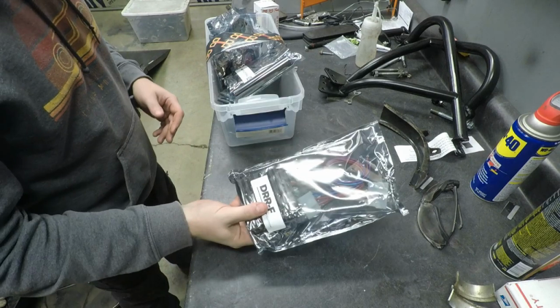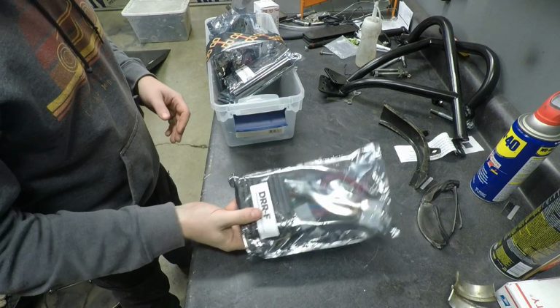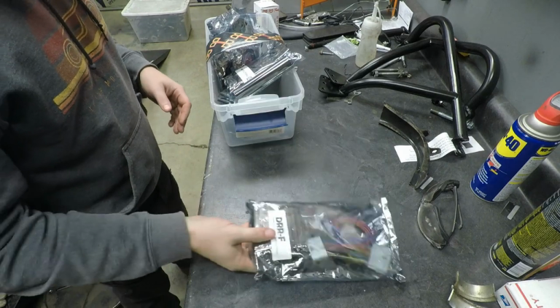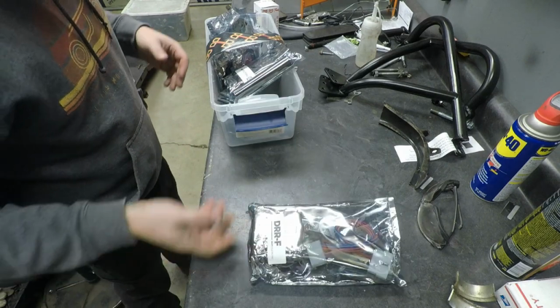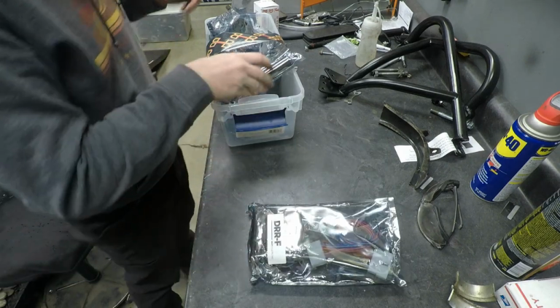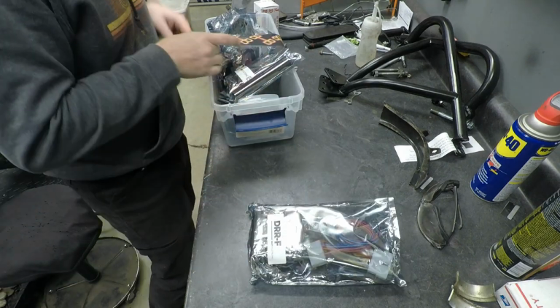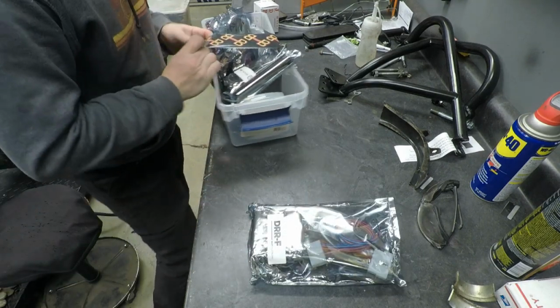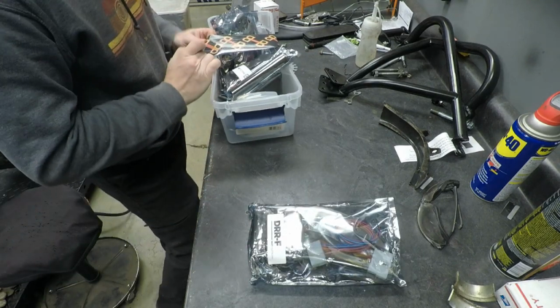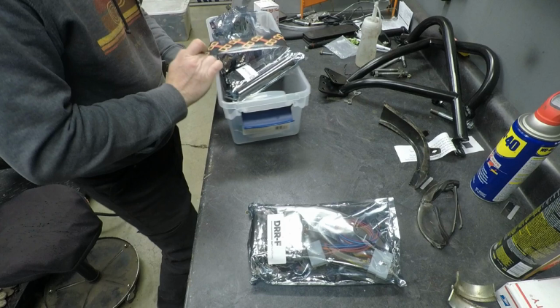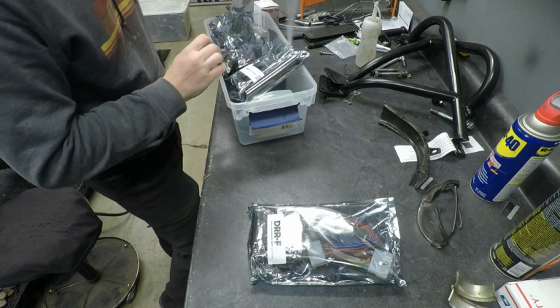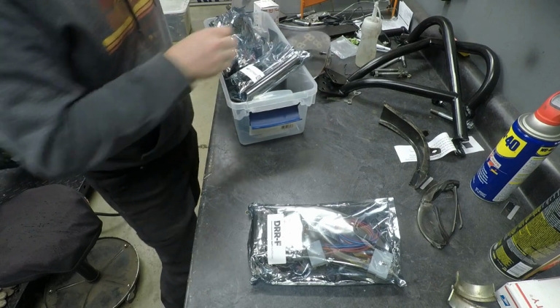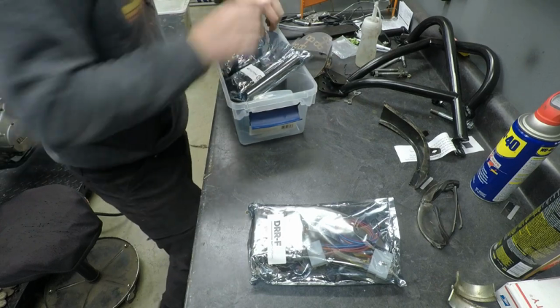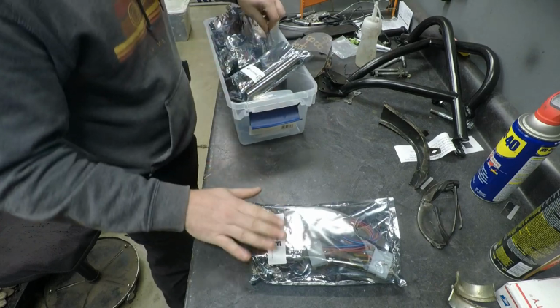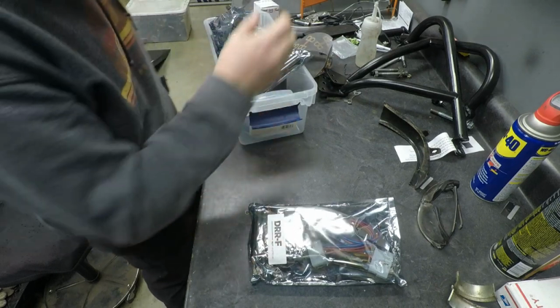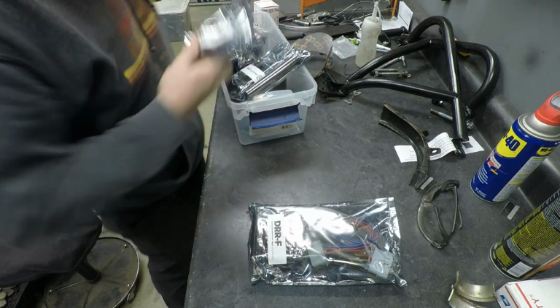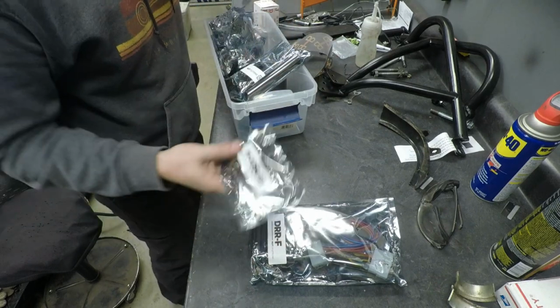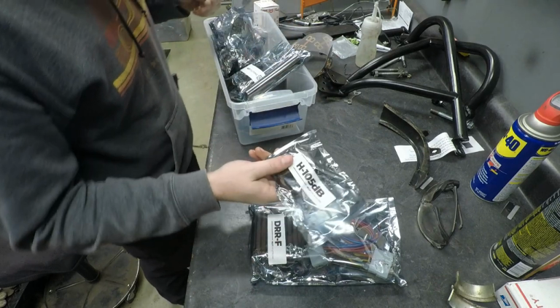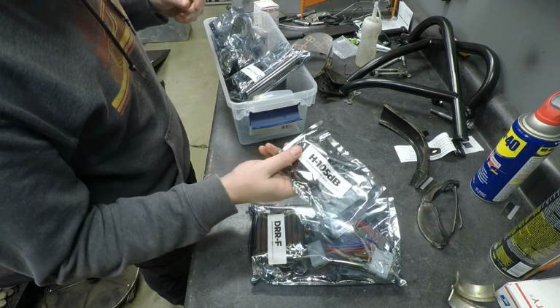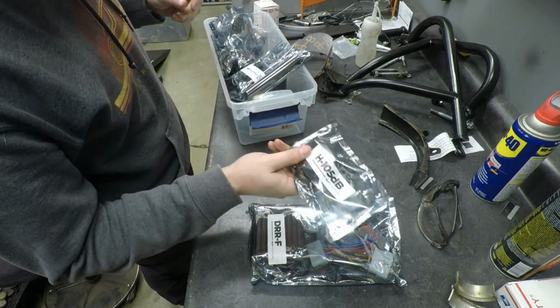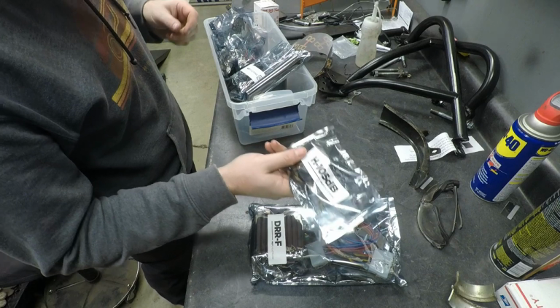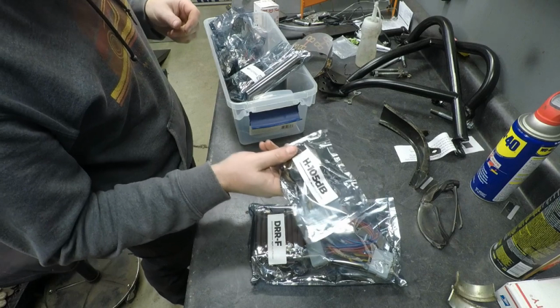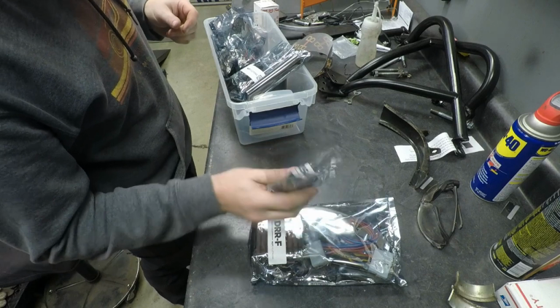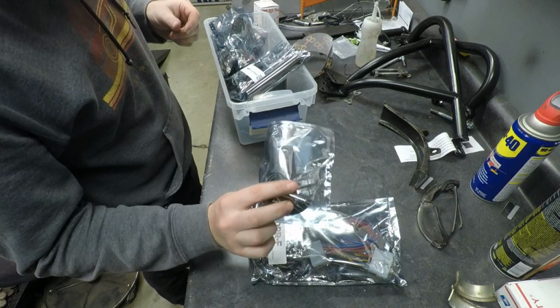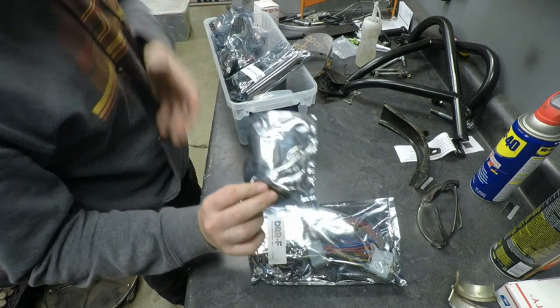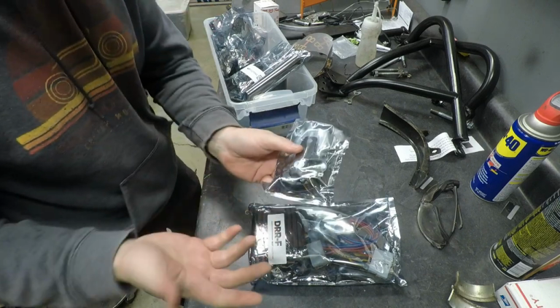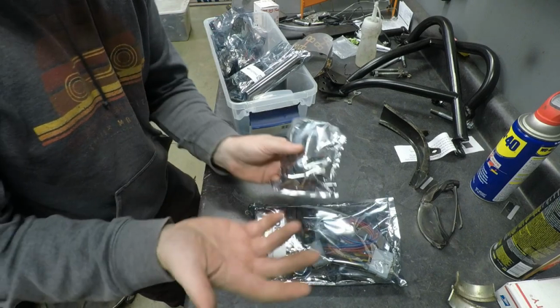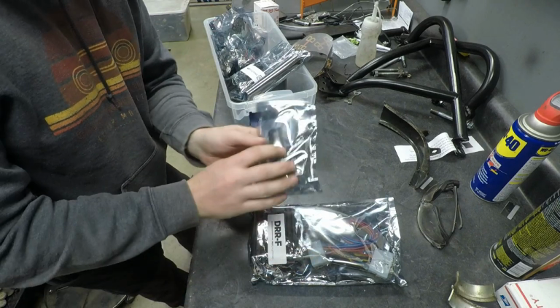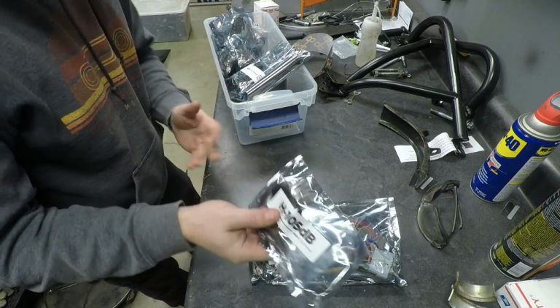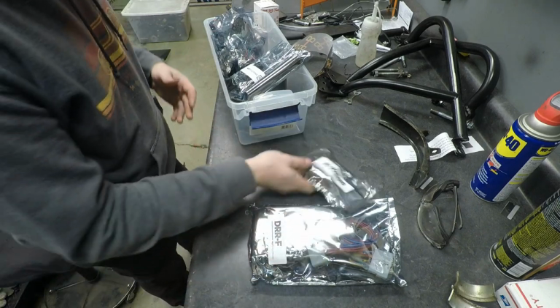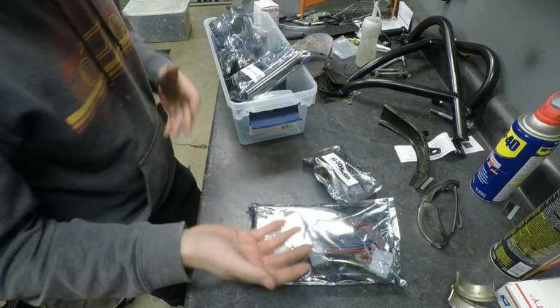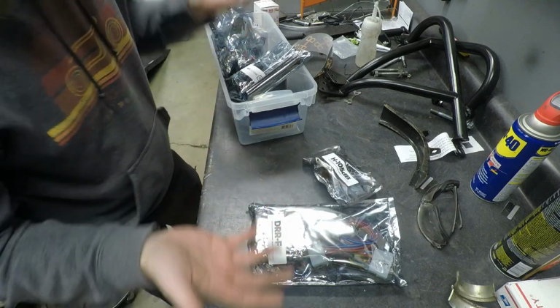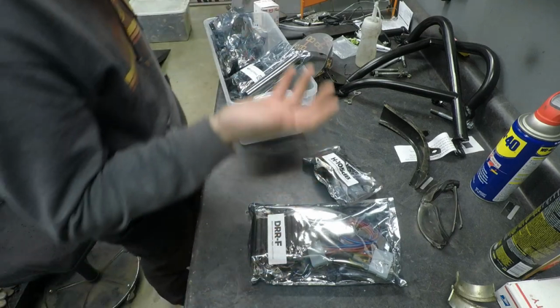Regulator rectifier, our DRR-F — that is a solid piece. I've talked about this before, I've made videos on it. We have our 105 decibel horn. This thing's just super simple, it's just a horn, it's like 12 bucks. It's just a good thing.